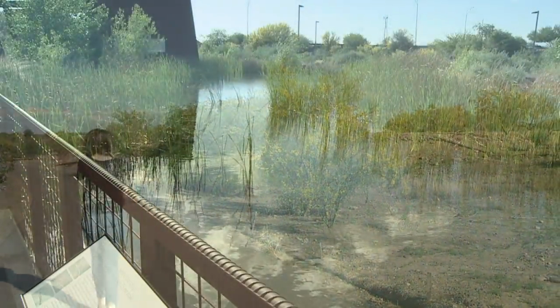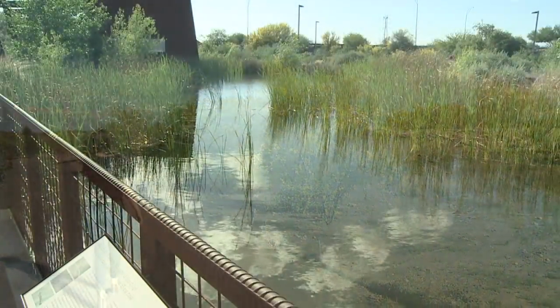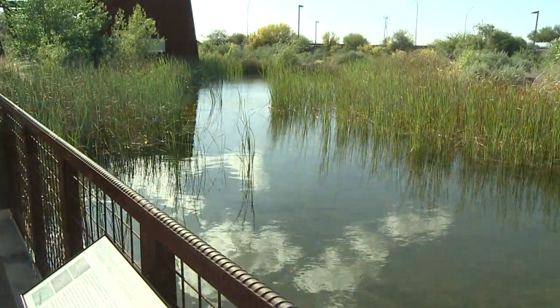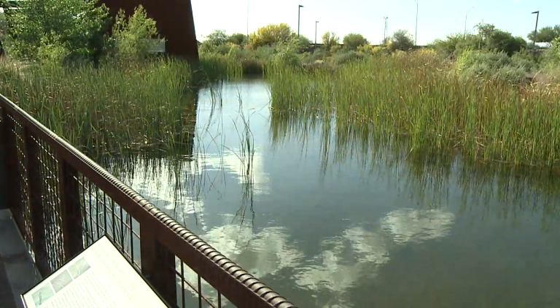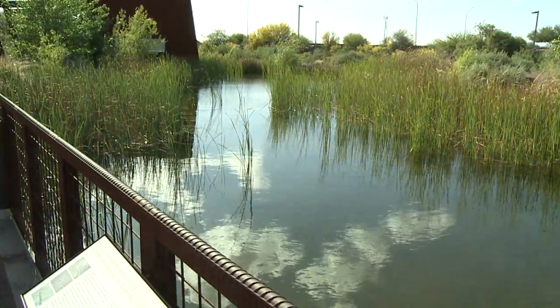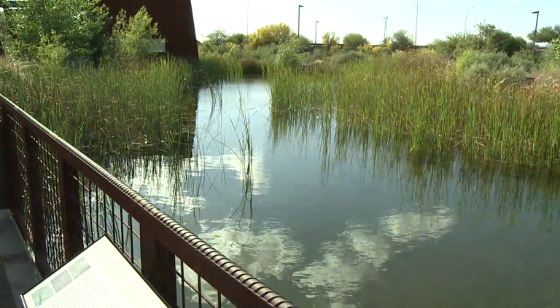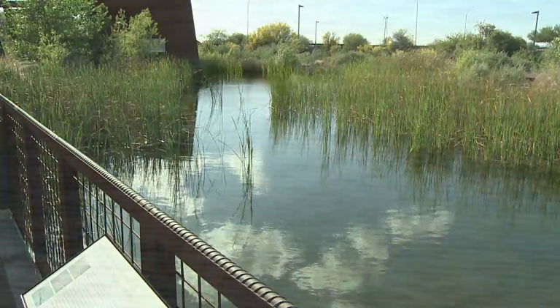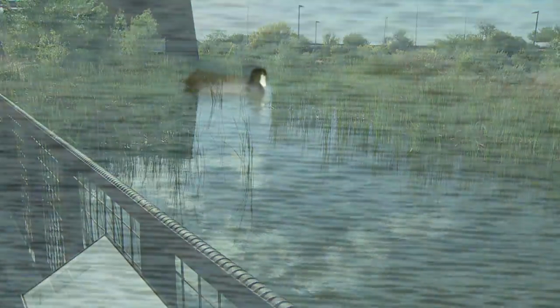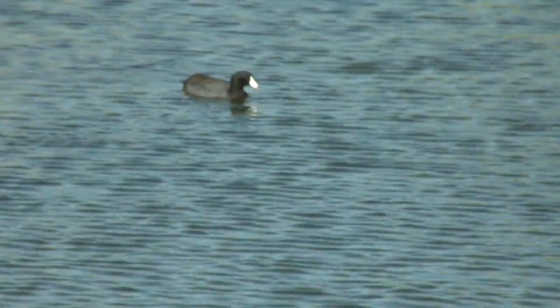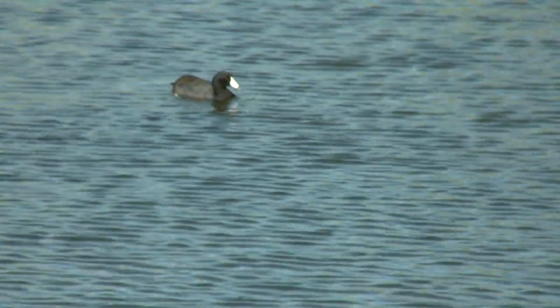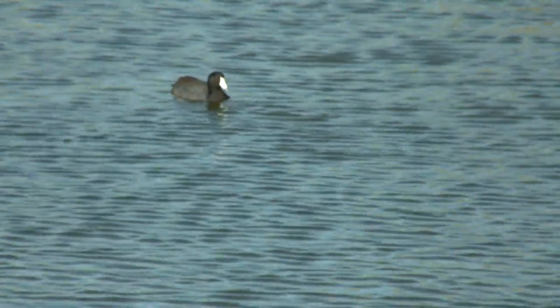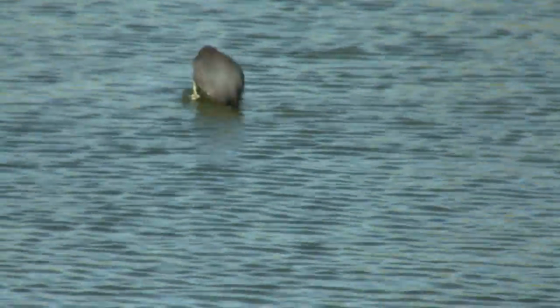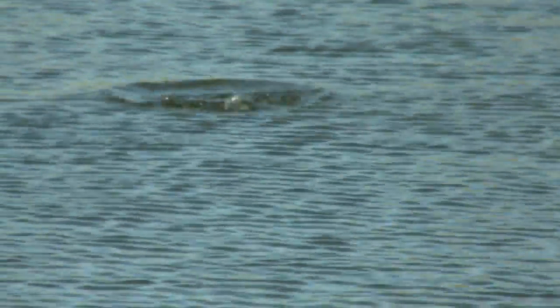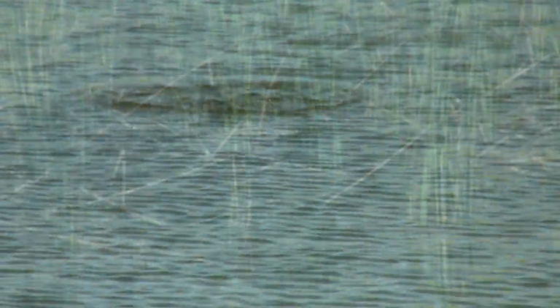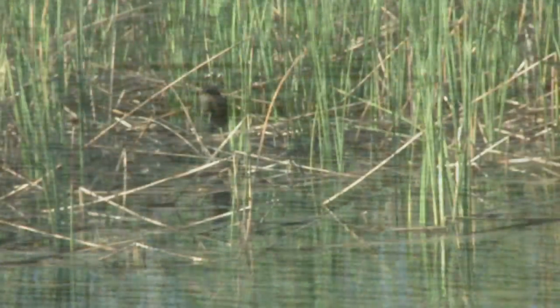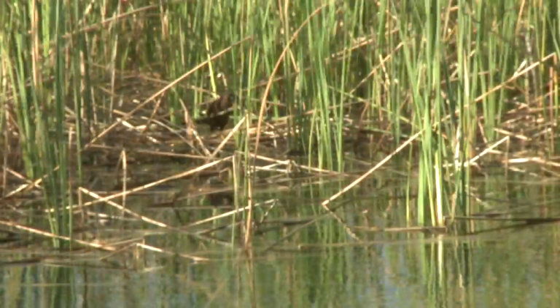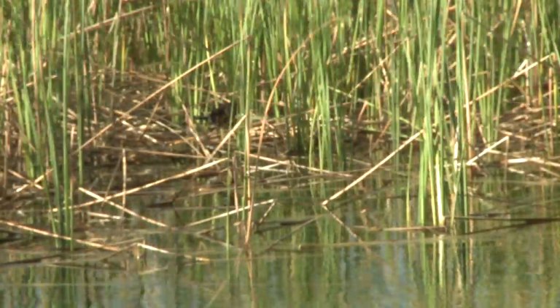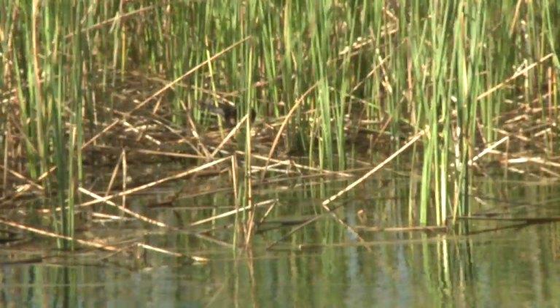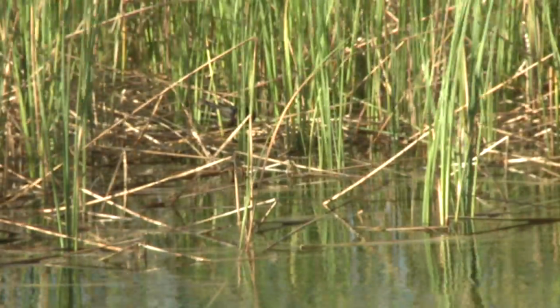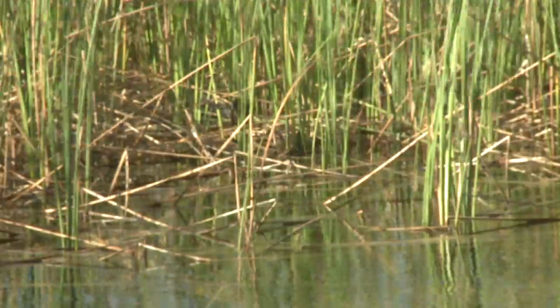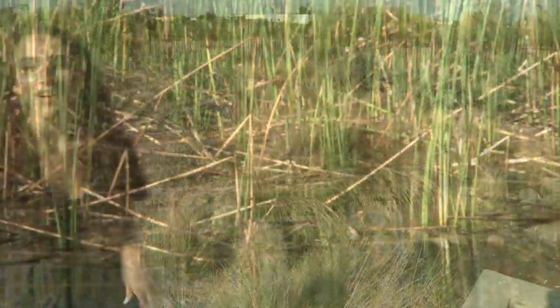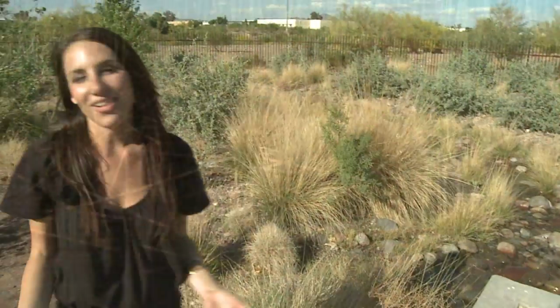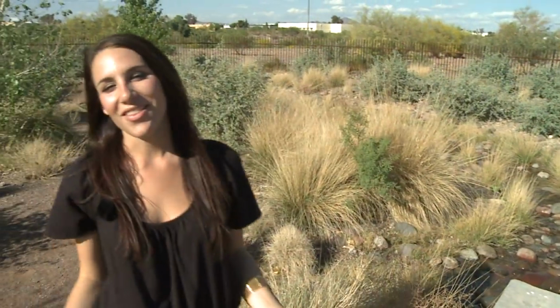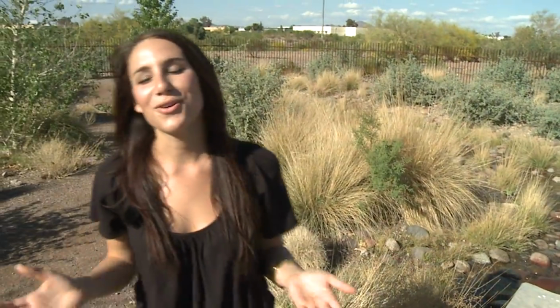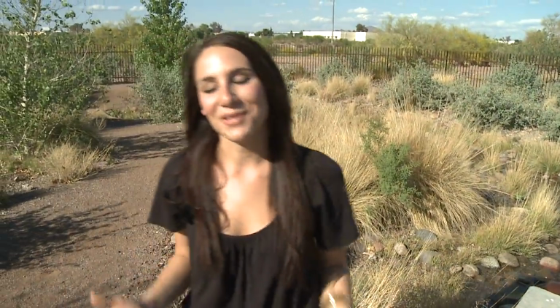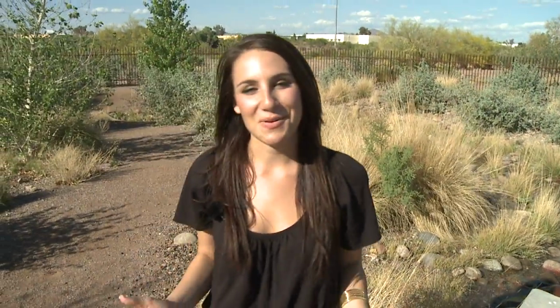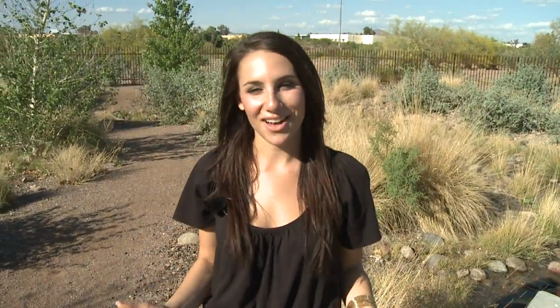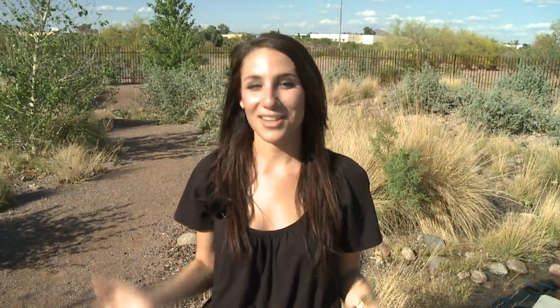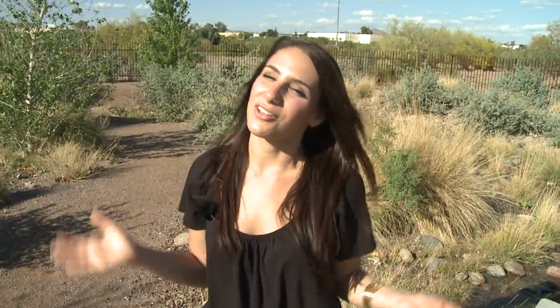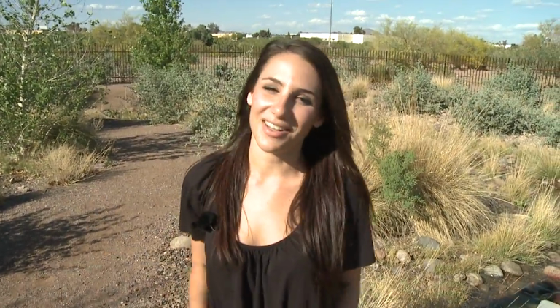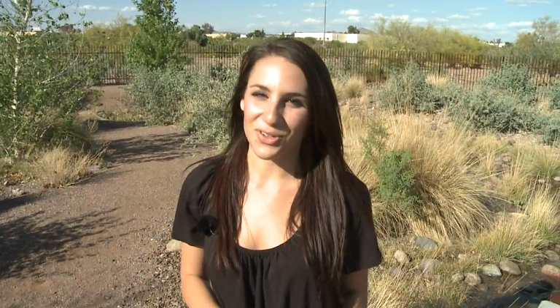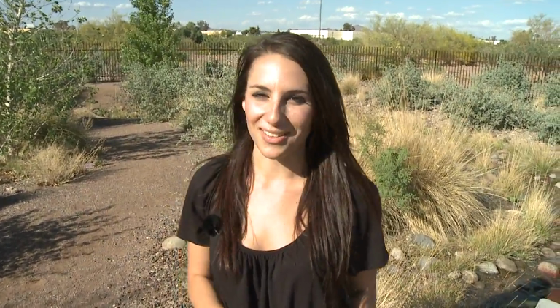Picturesque images of nature occupy every inch of the center, and you'll always find something interesting to marvel at. All in all, this is a great place for people to come and enjoy a little bit of Arizona wildlife.